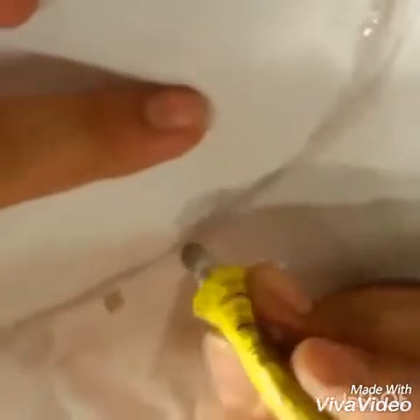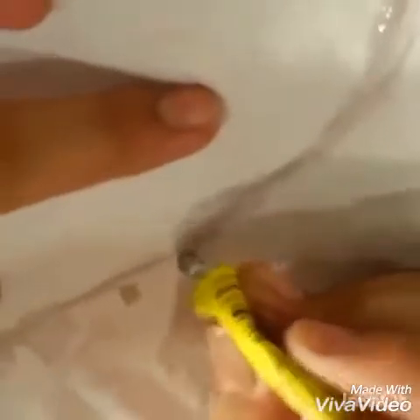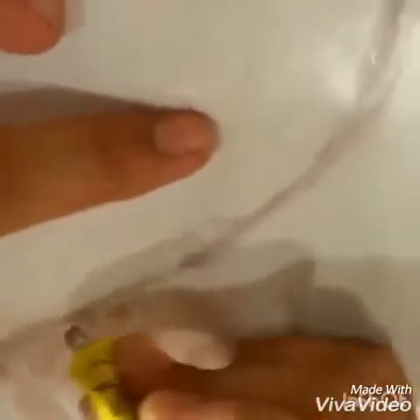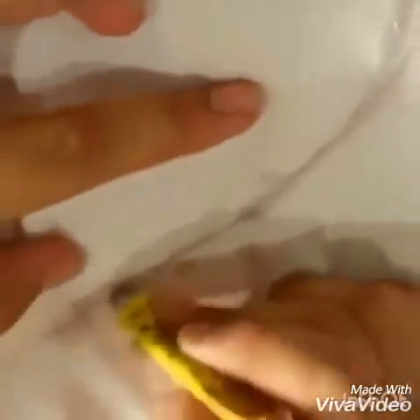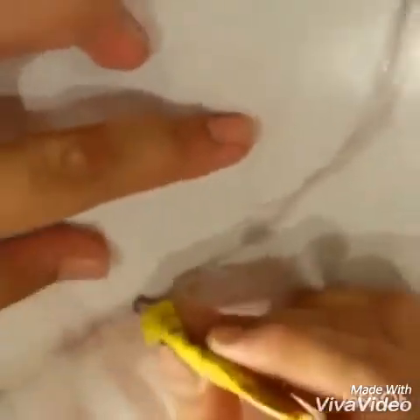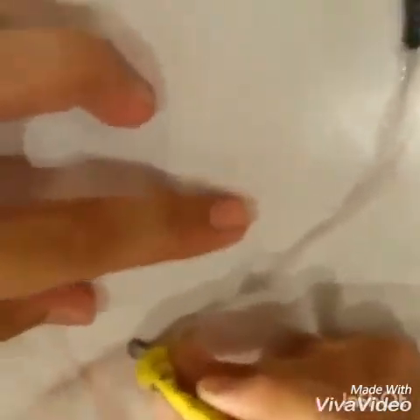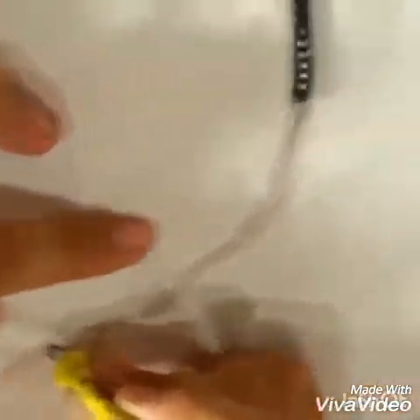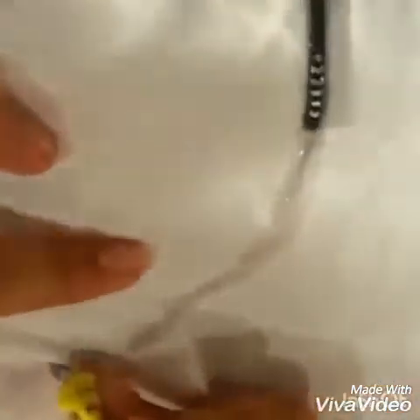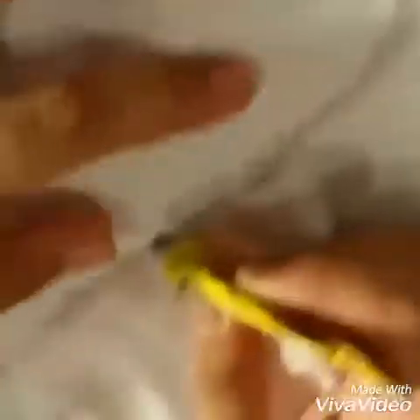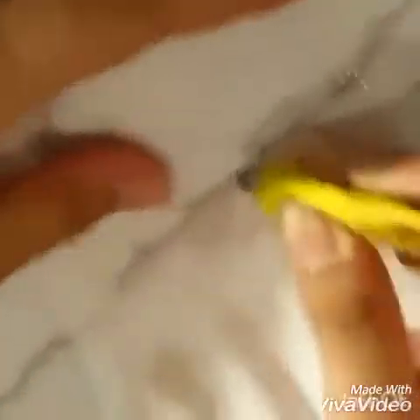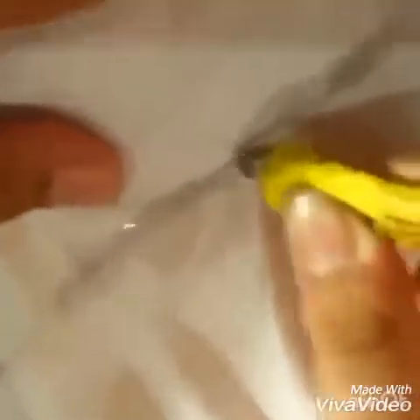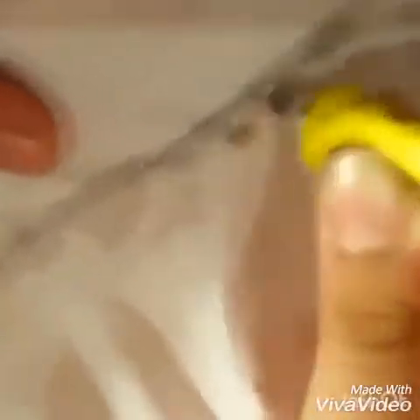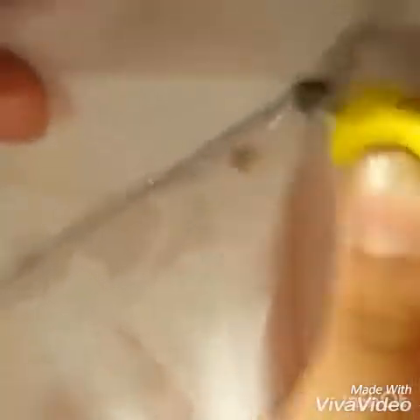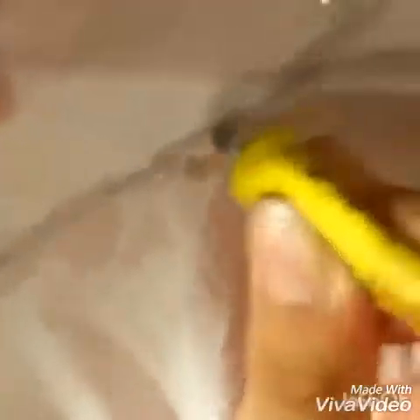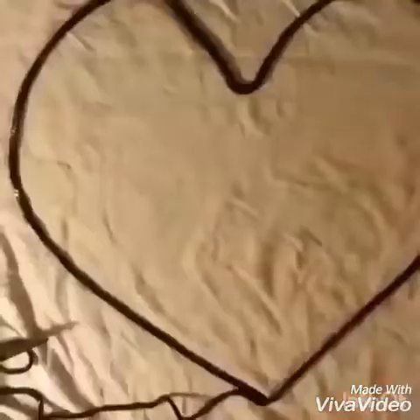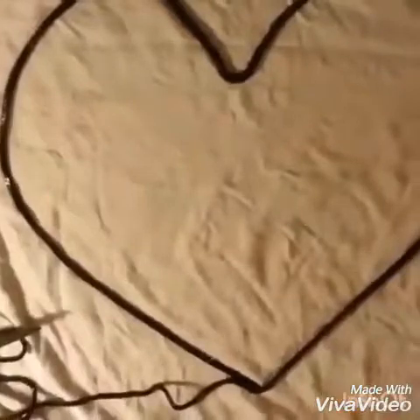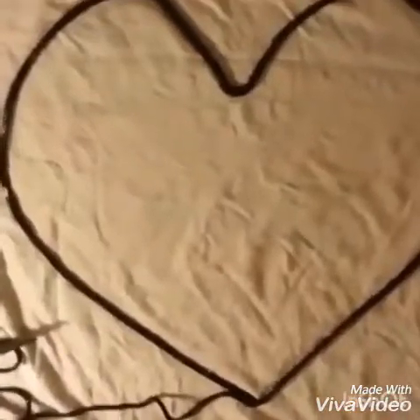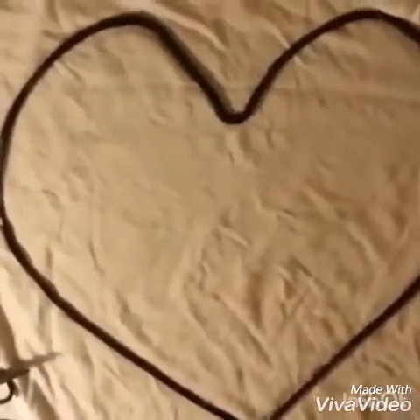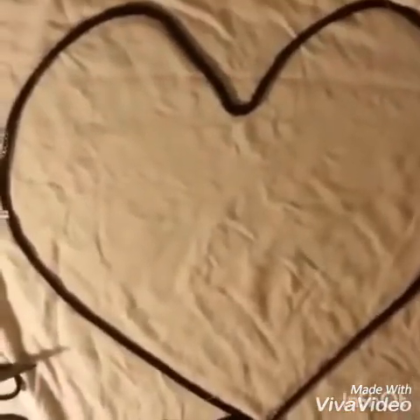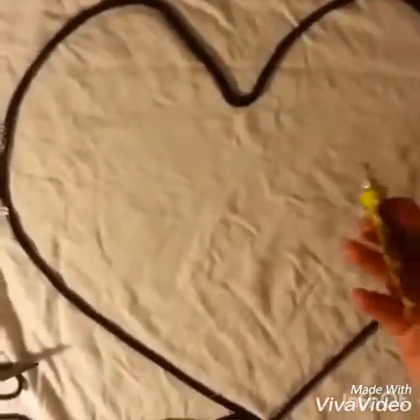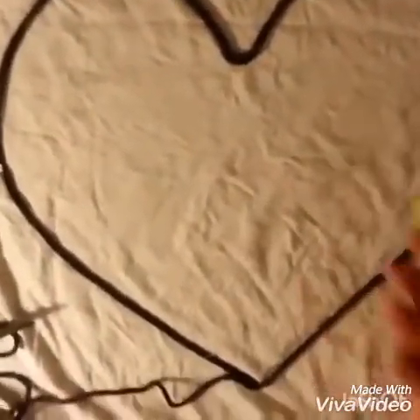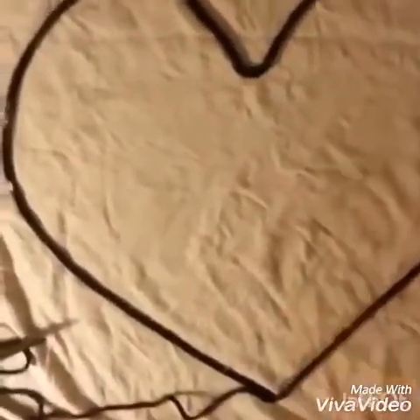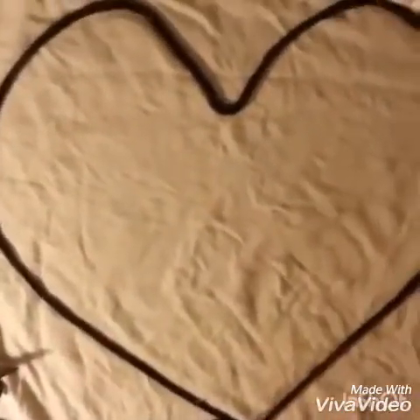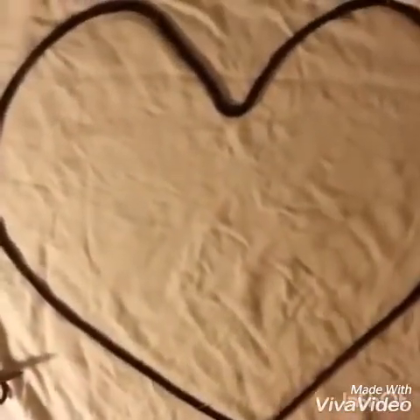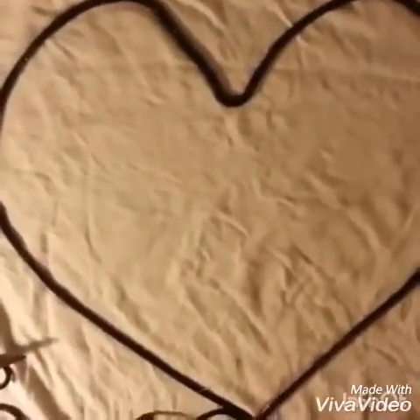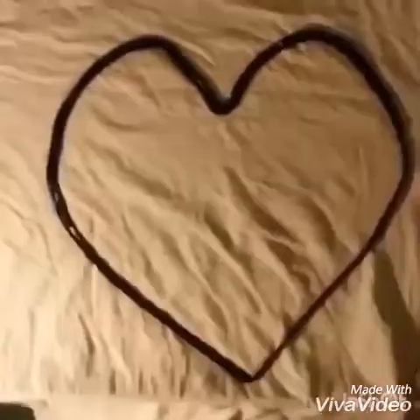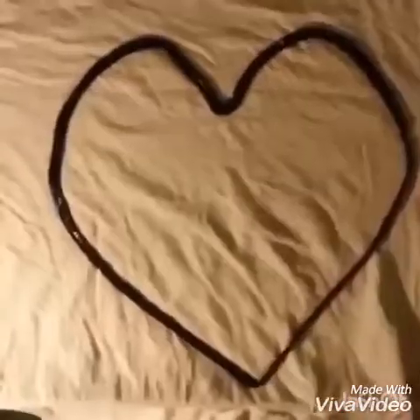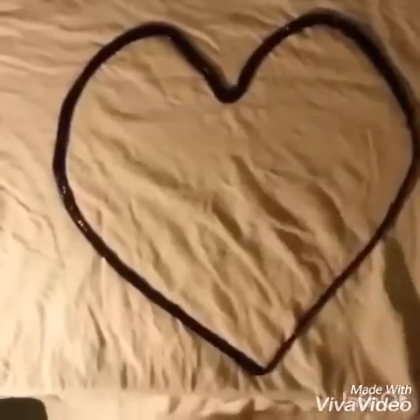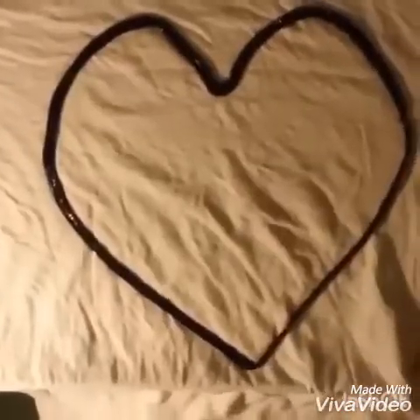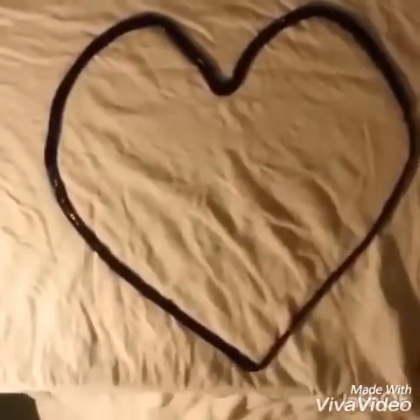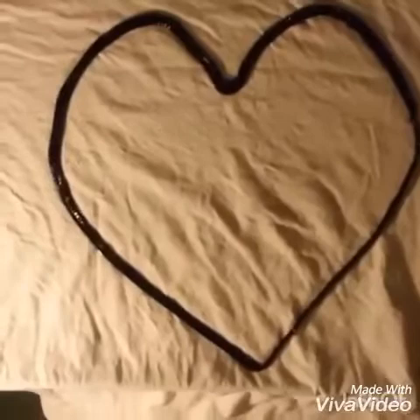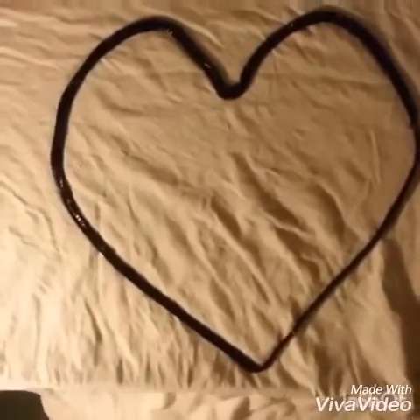So guys, there is such a mess up here. Till this far, we've made this. Wow, it looks amazing.